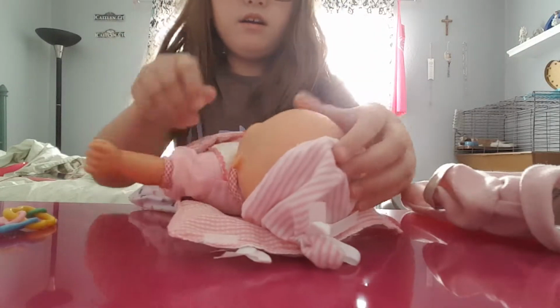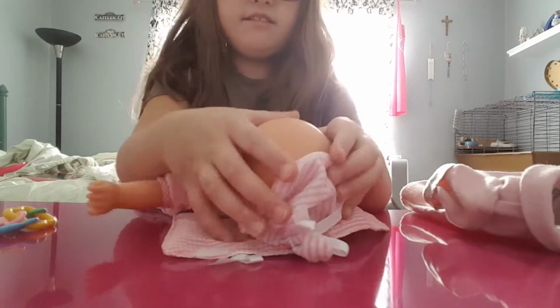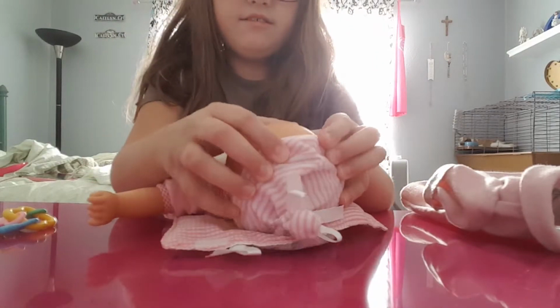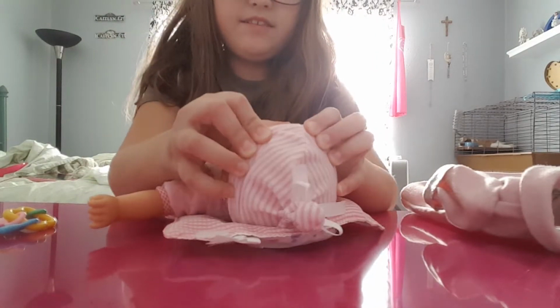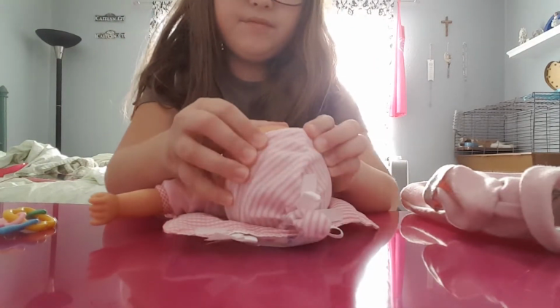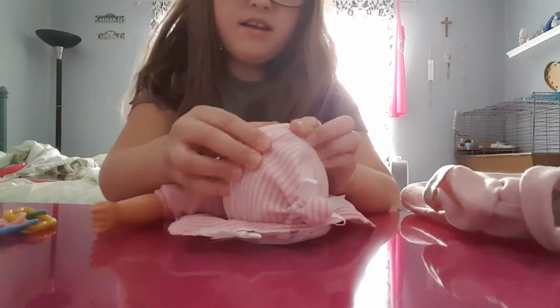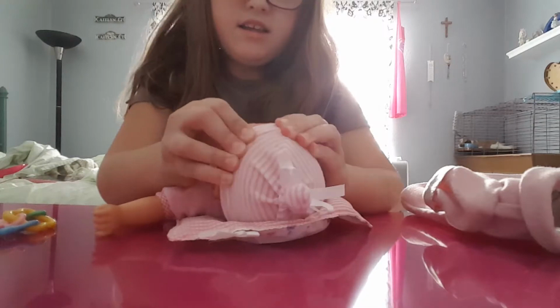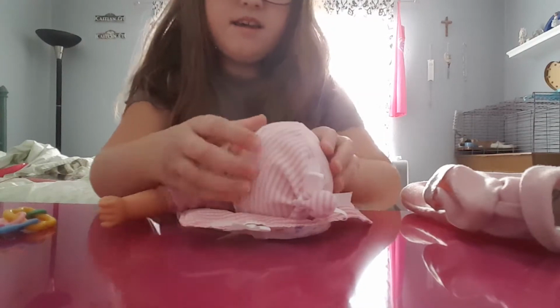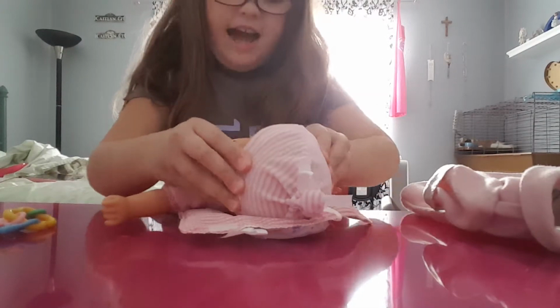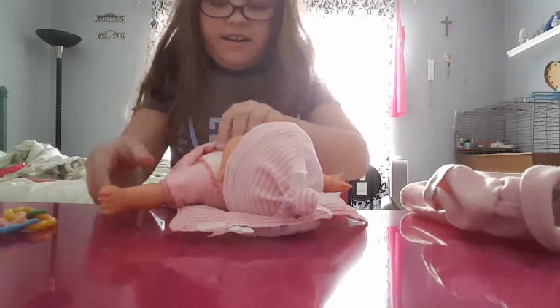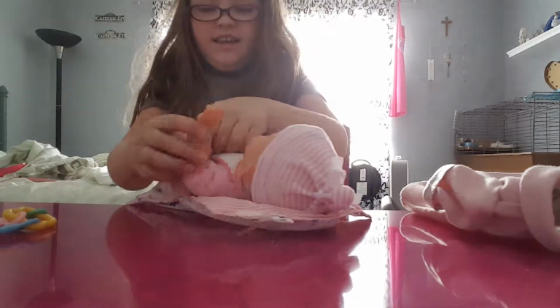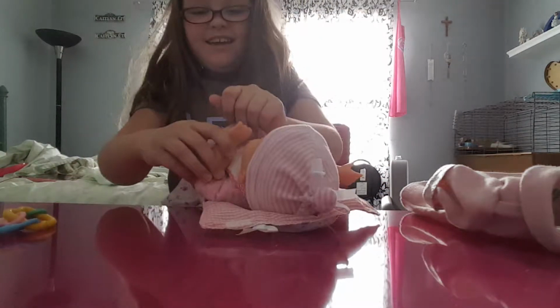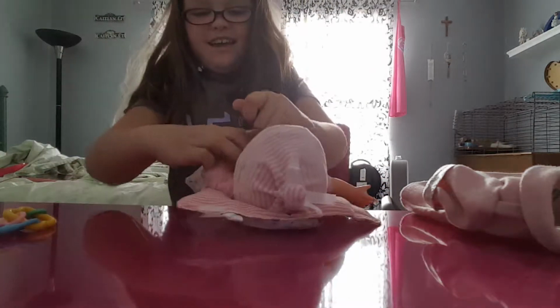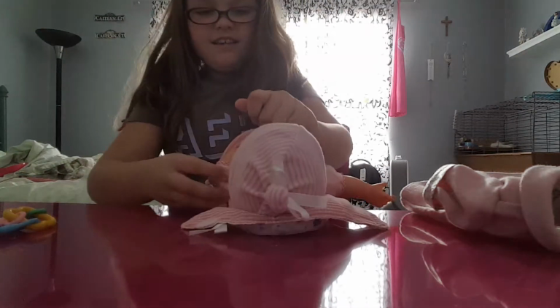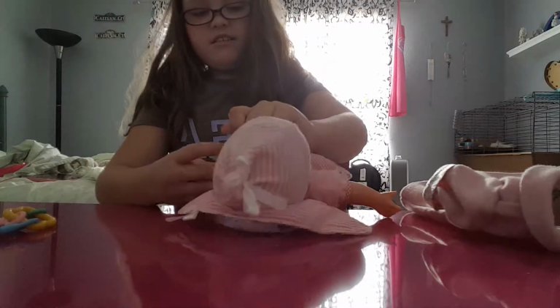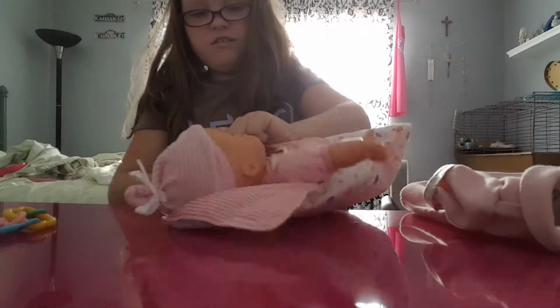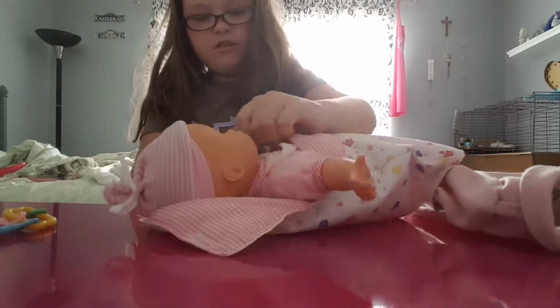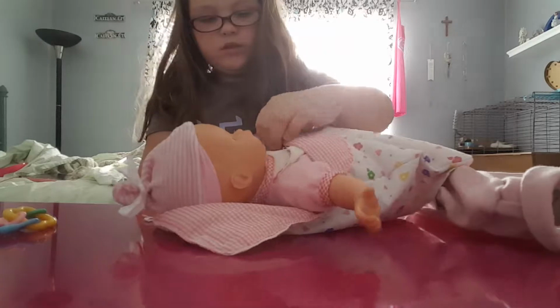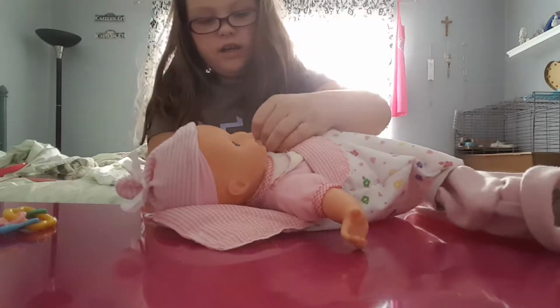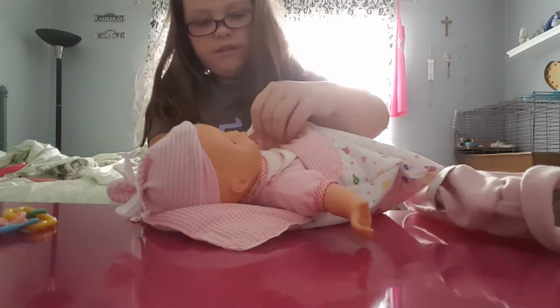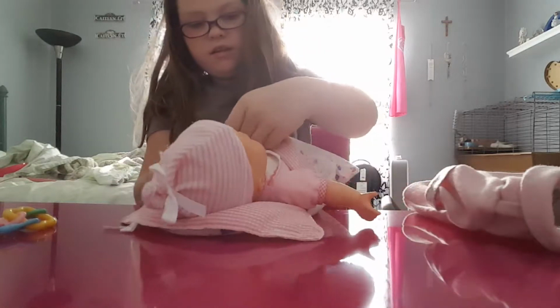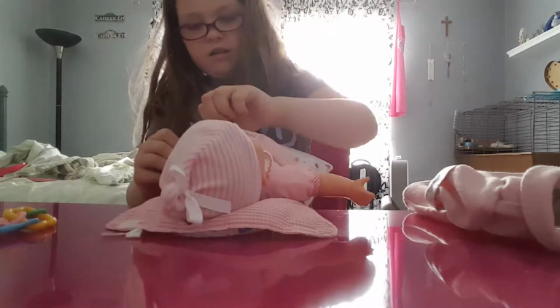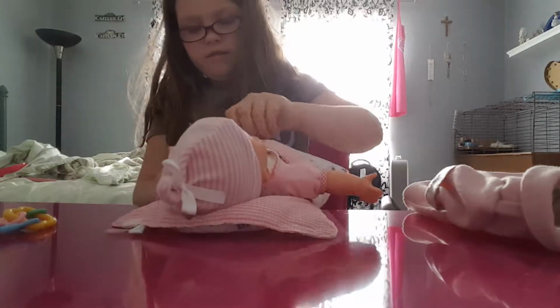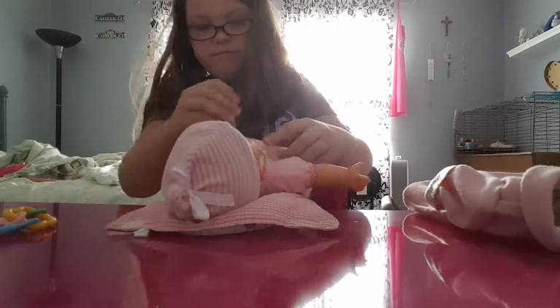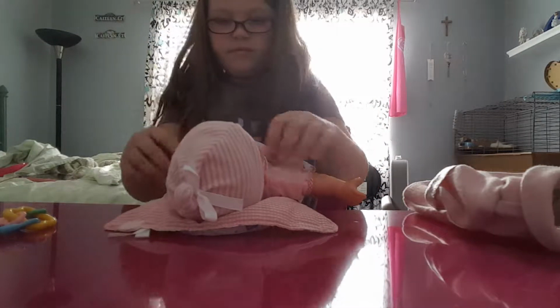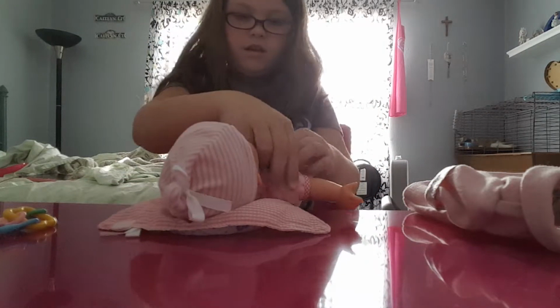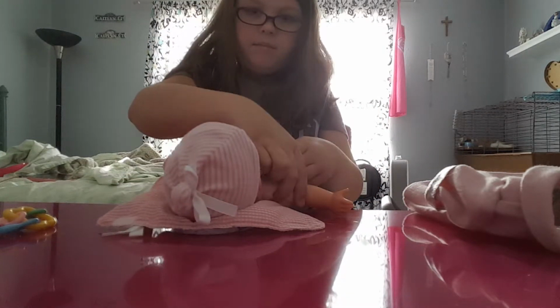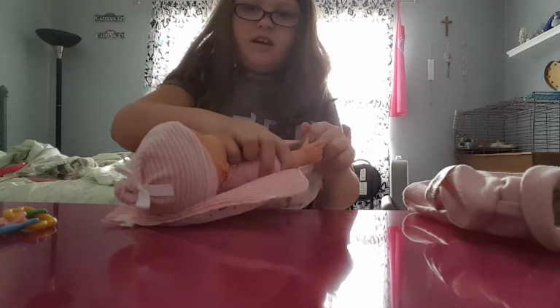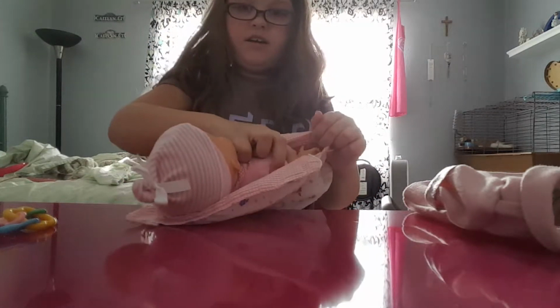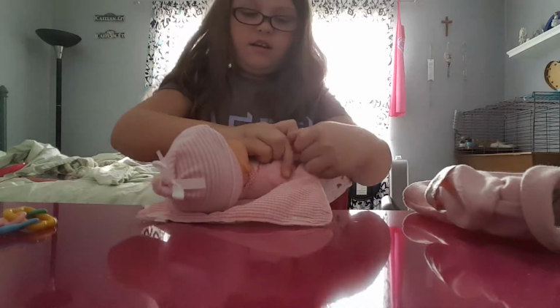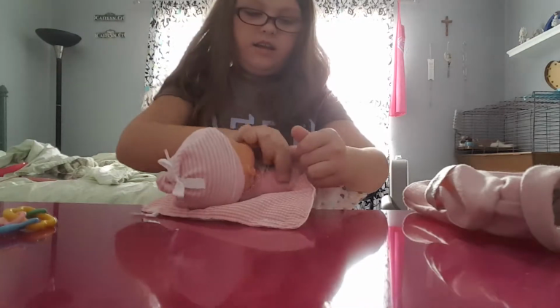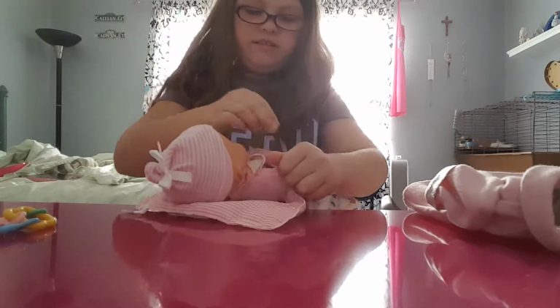Her hat just fell off. Keep your hat on! She is so adorable. I'm going to tuck her hands in.